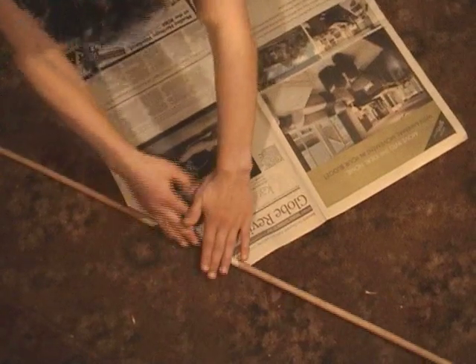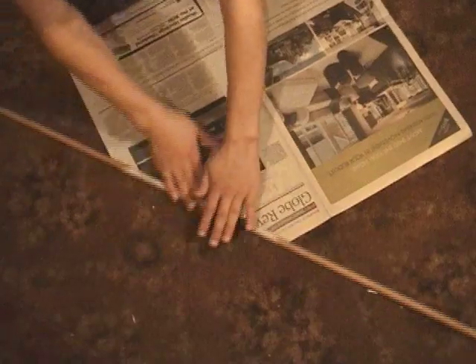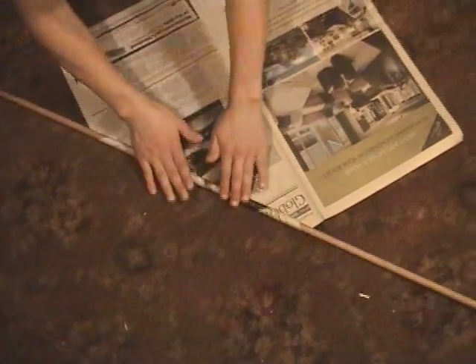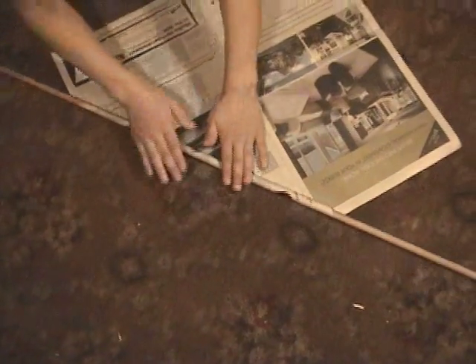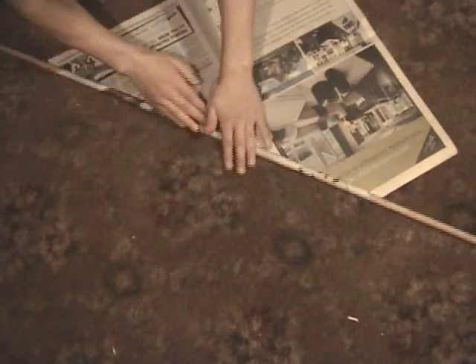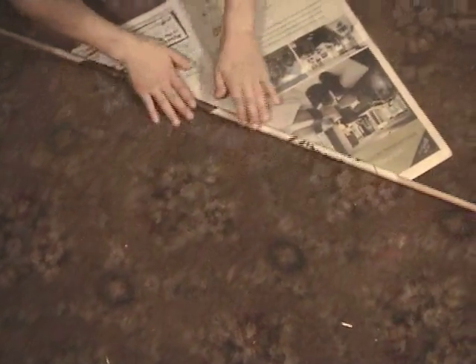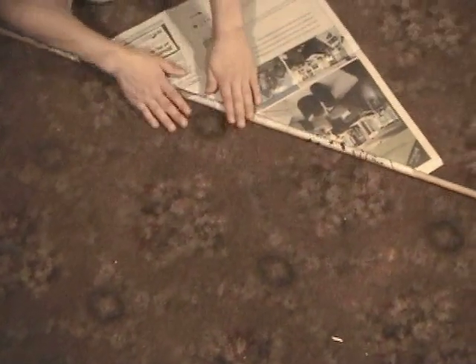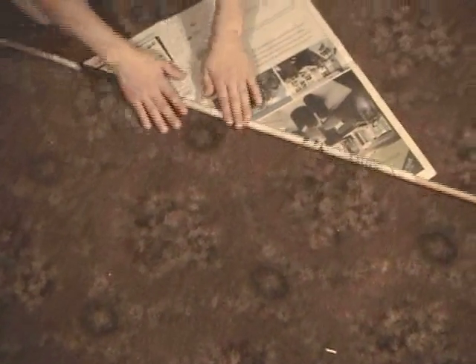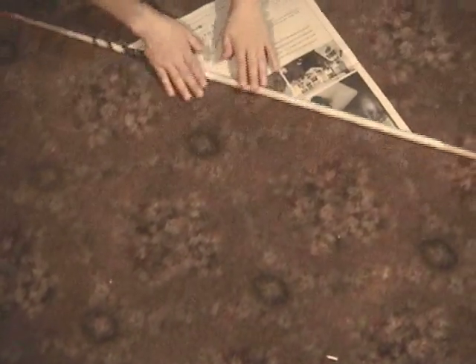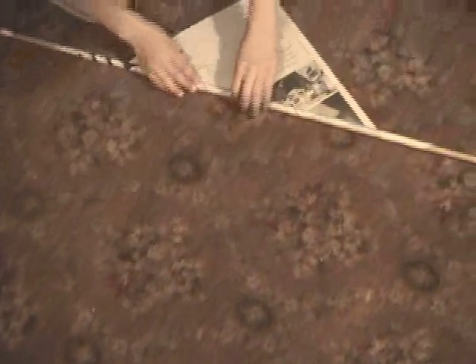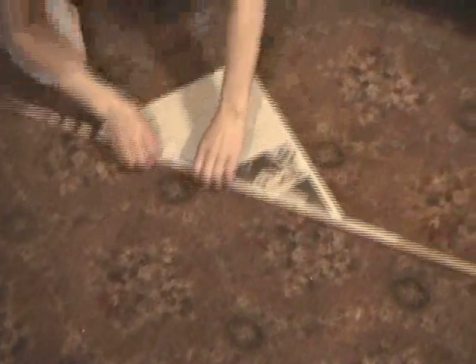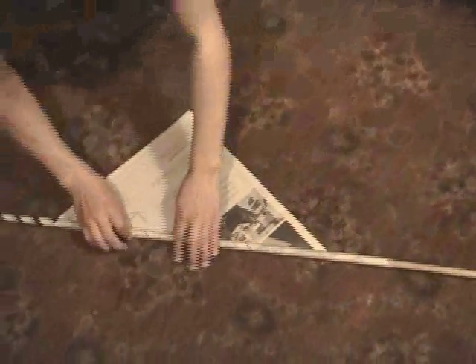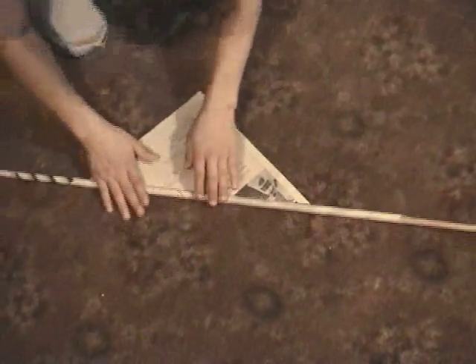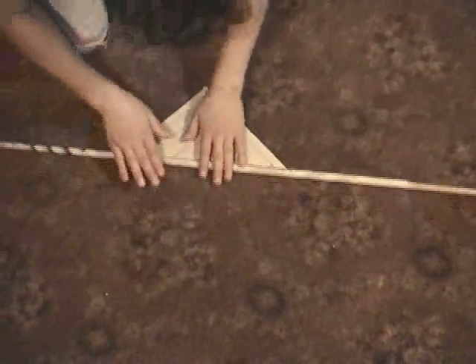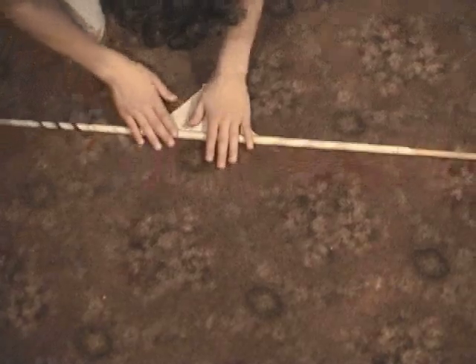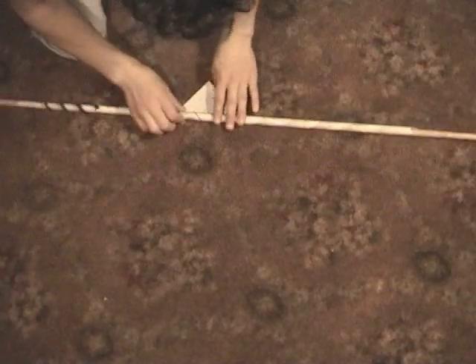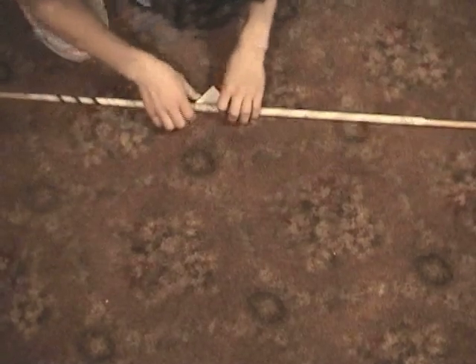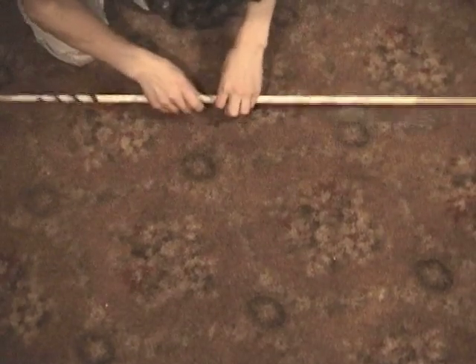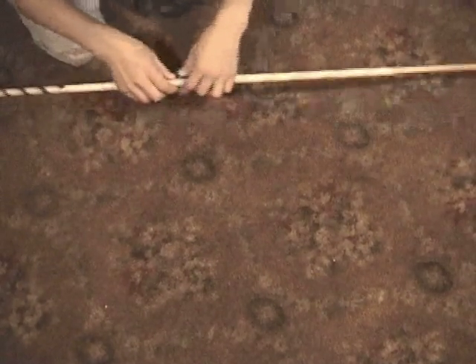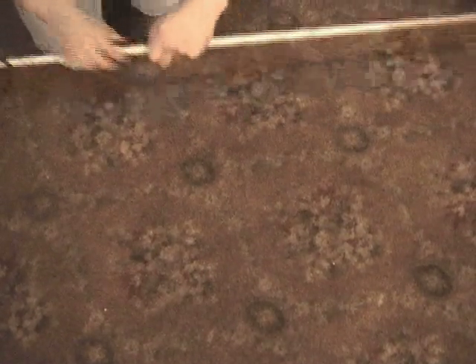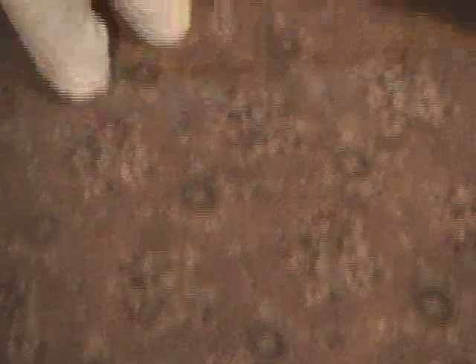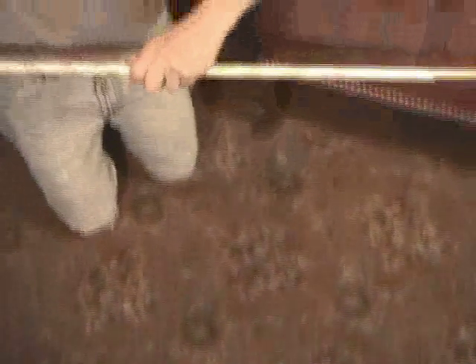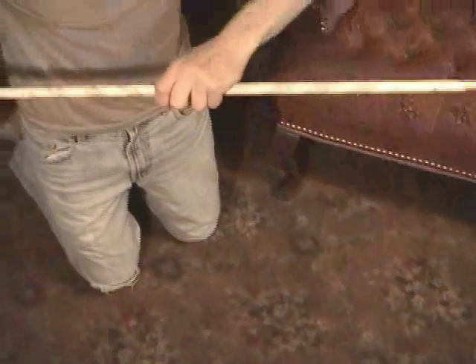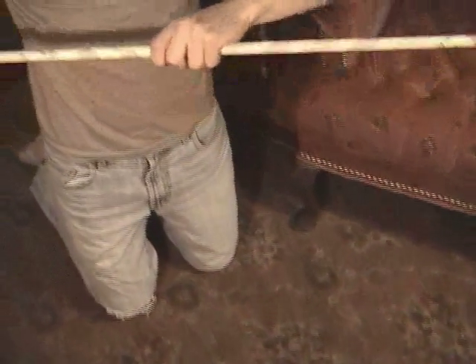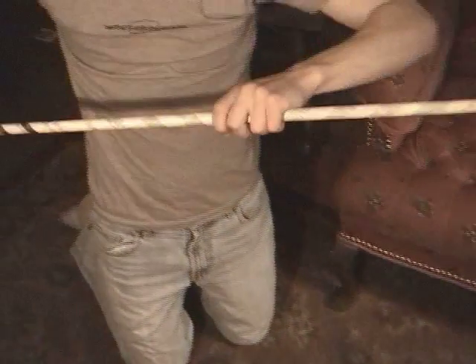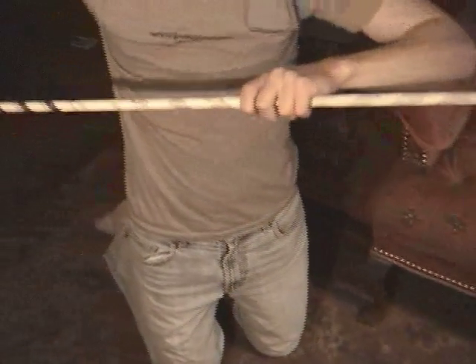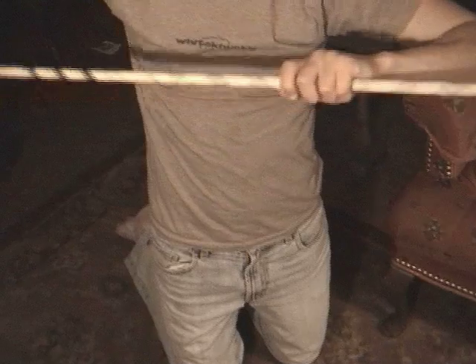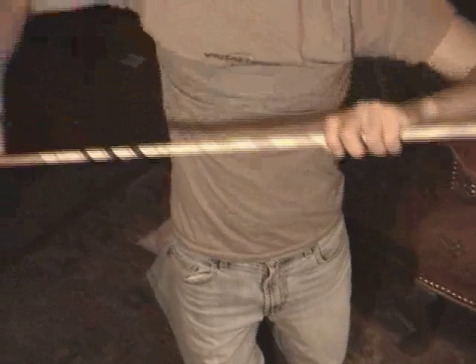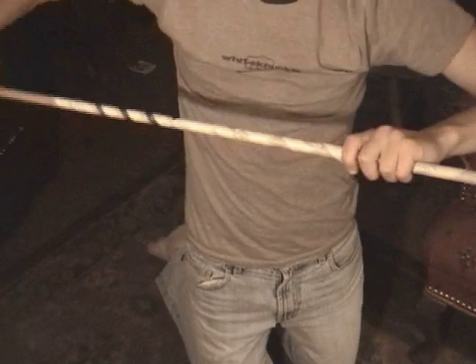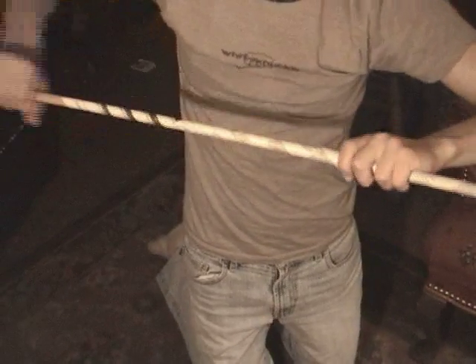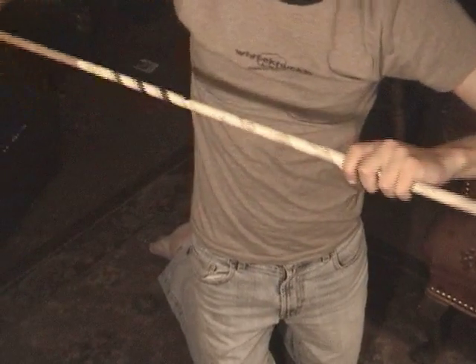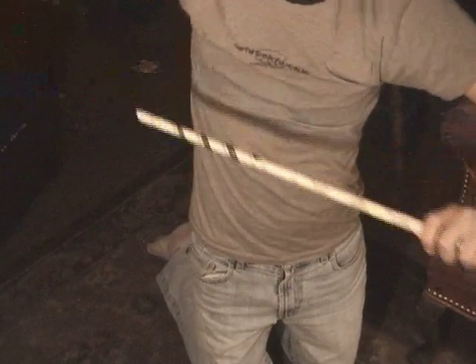Your first step is to roll the paper around the doweling diagonally. Take it off the dowel and then tape it. You need a total of 35 newspaper tubes measuring 71 cm and 30 tubes measuring 63 cm. Get to work!